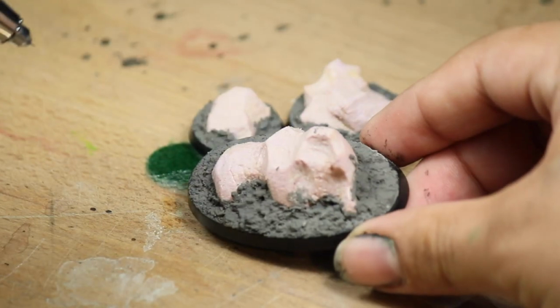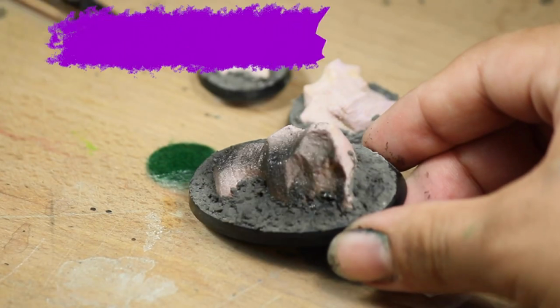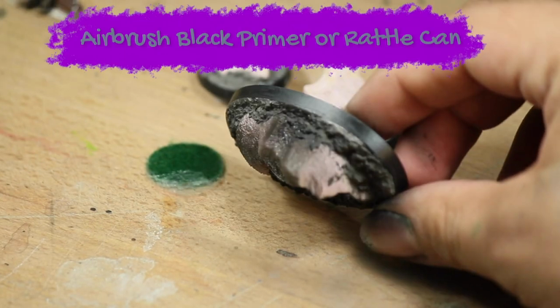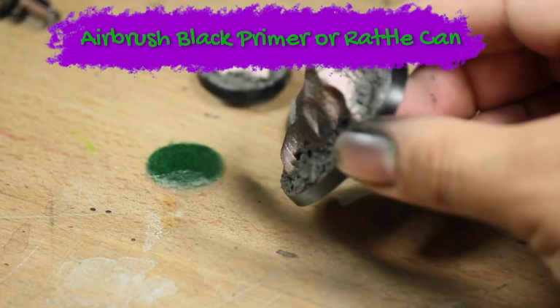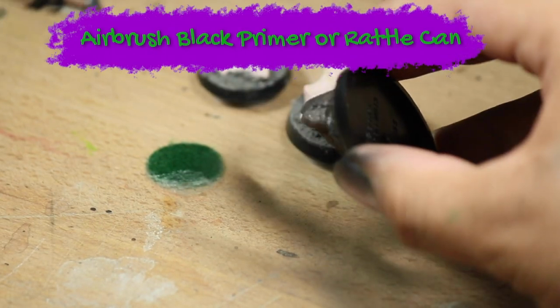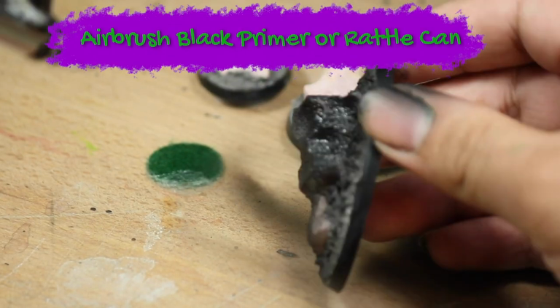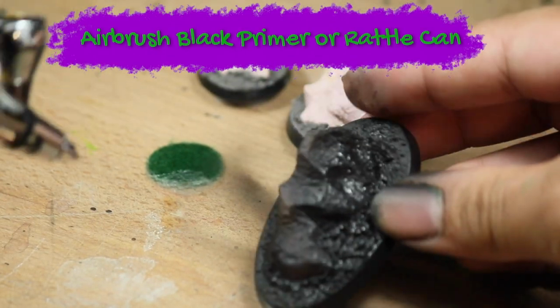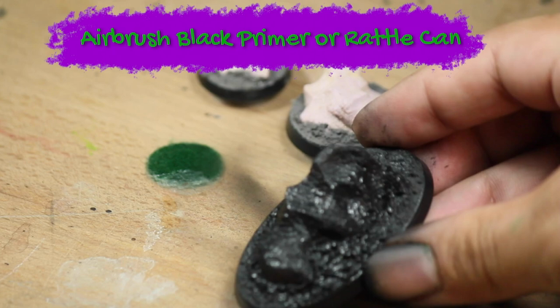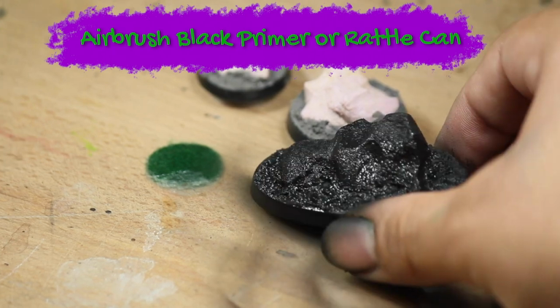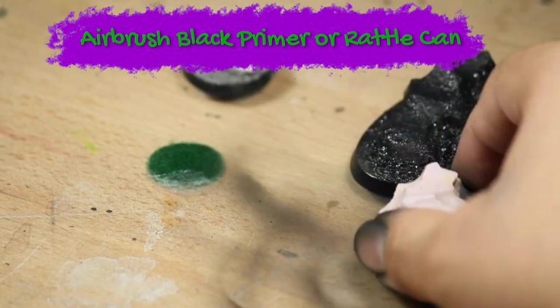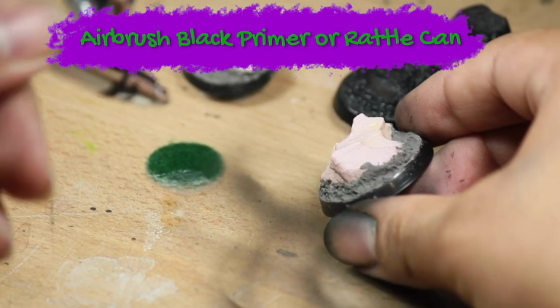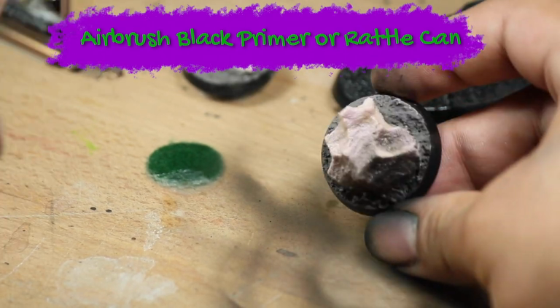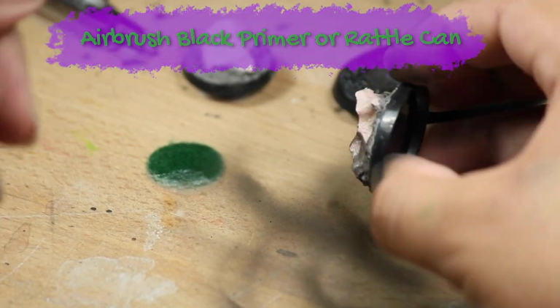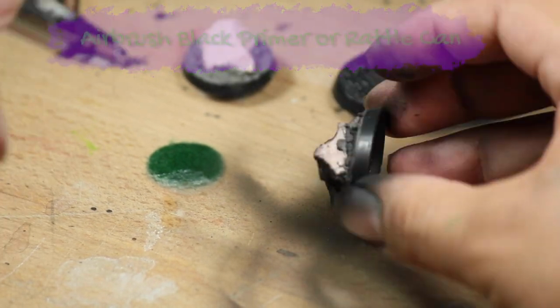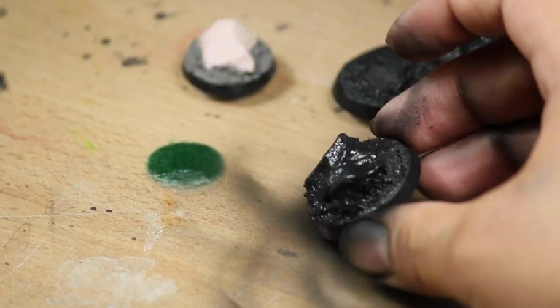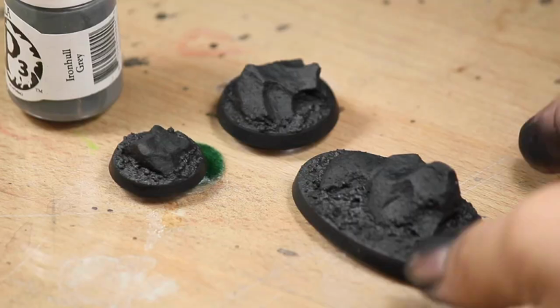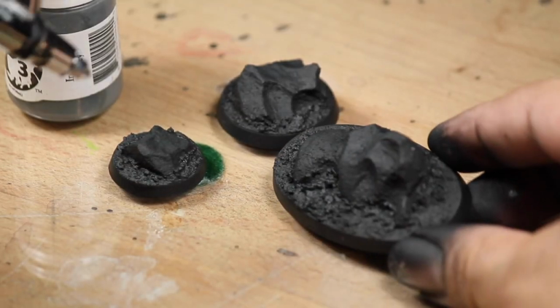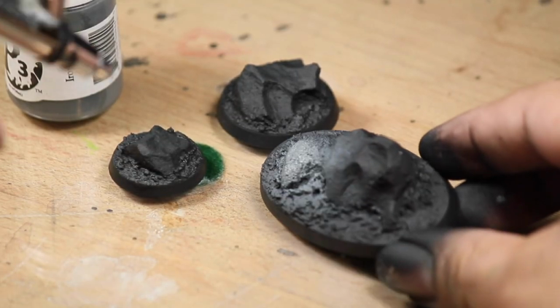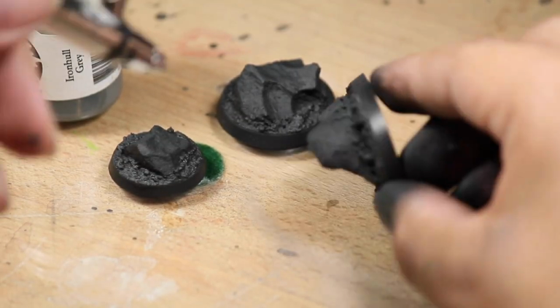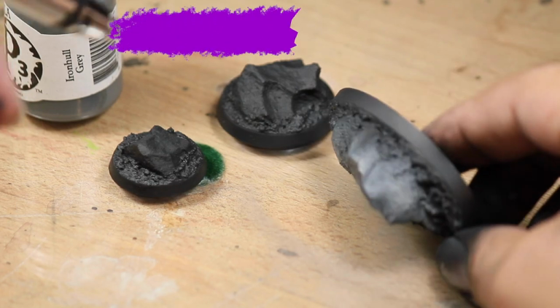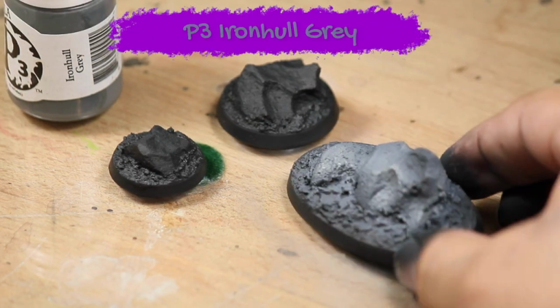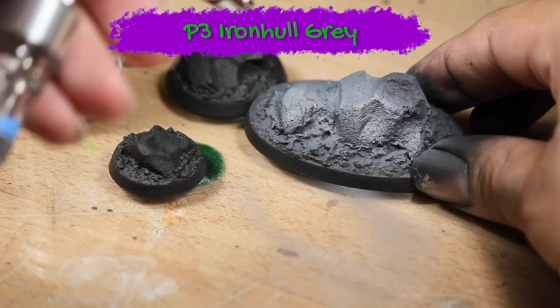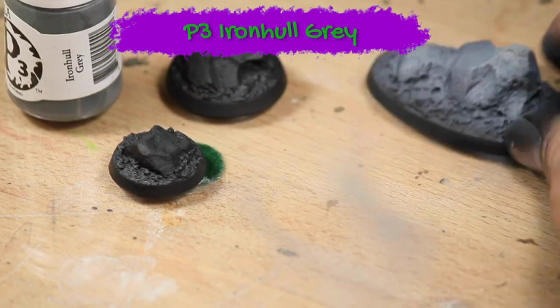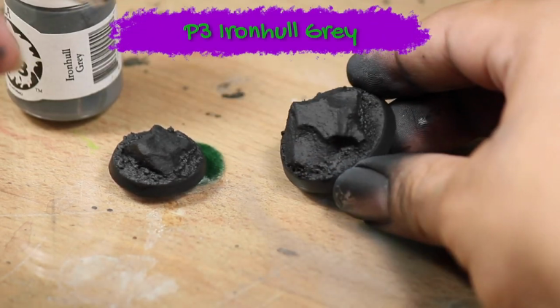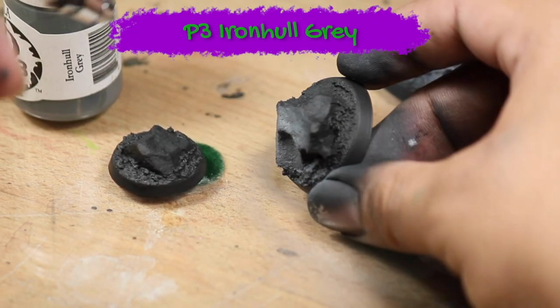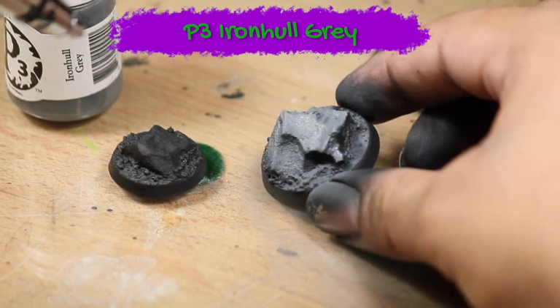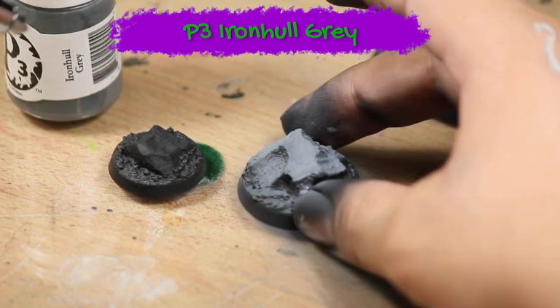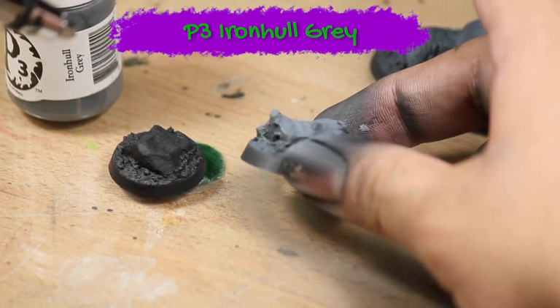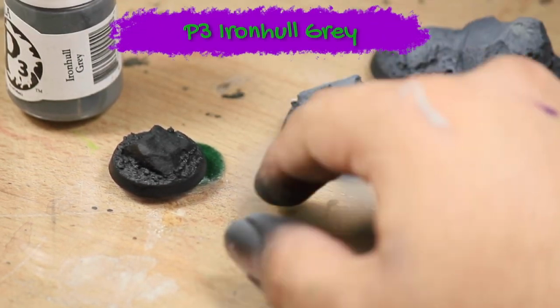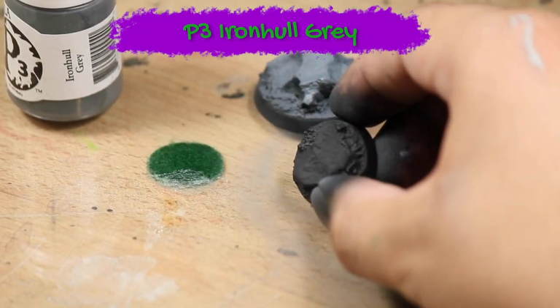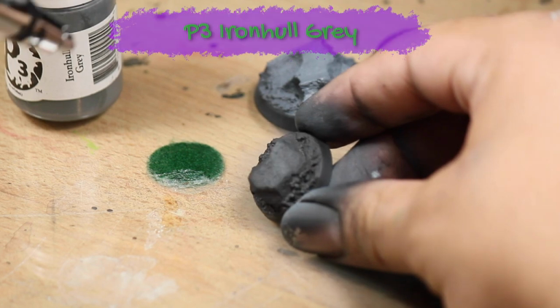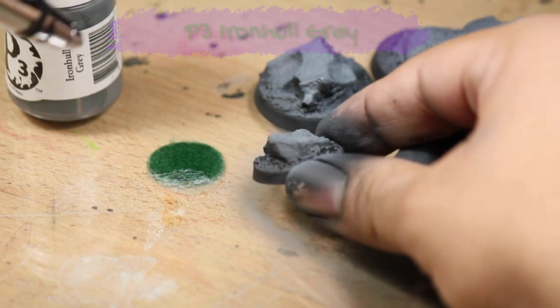I let that dry and then I primed the model black — I'm using an airbrush but you could also do this with a rattle can. Then I base coated the models with some P3 Iron Hell Gray. Again, you could also do this with a brush using a few thin coats.